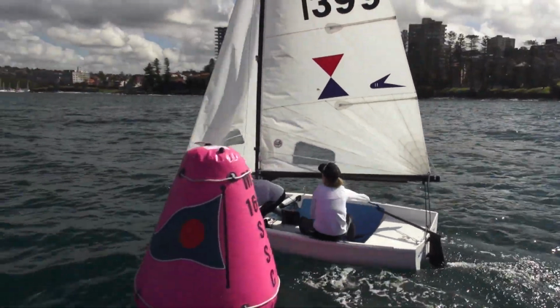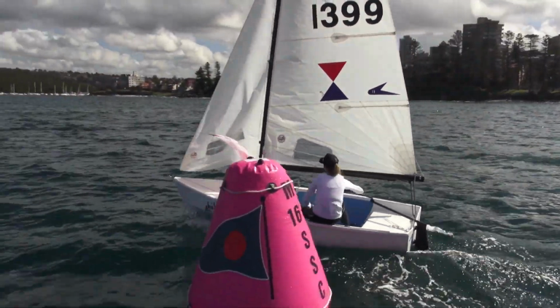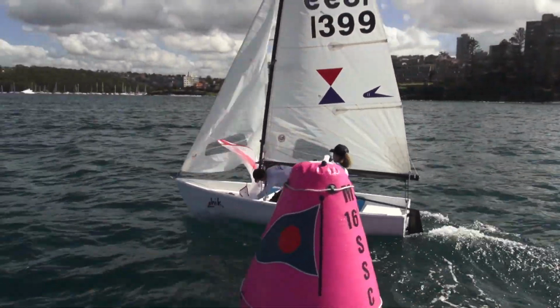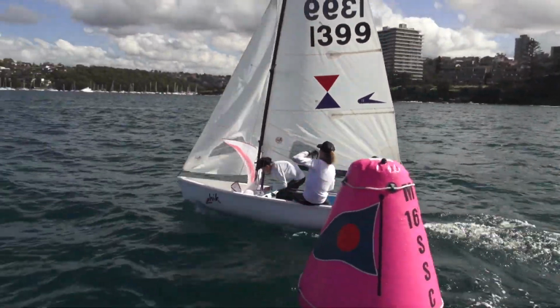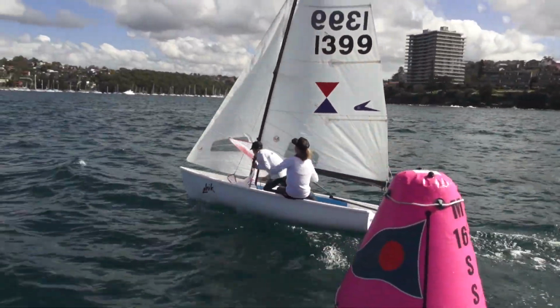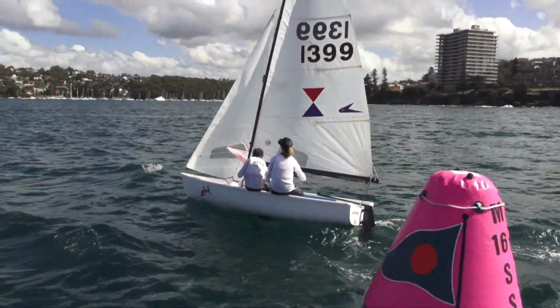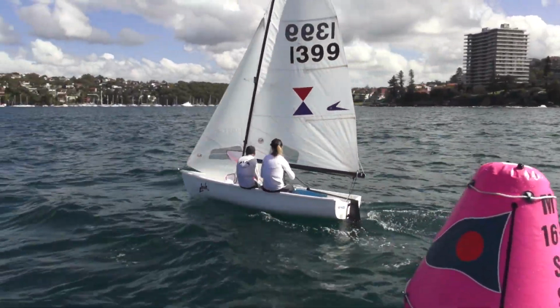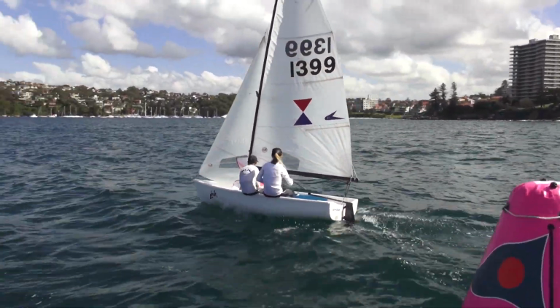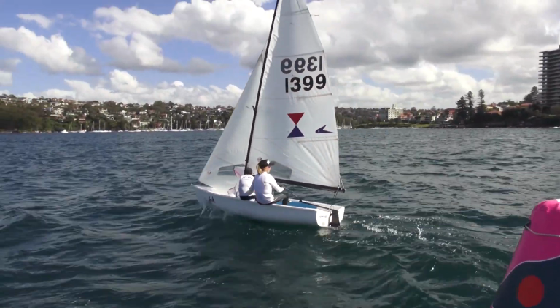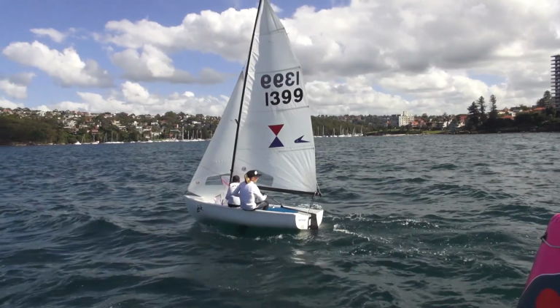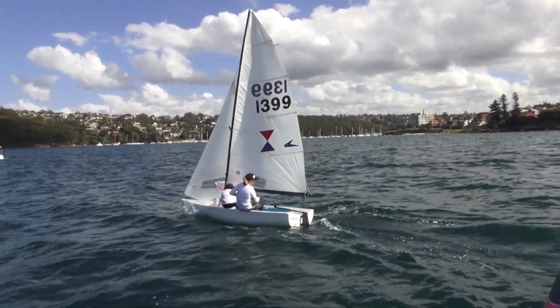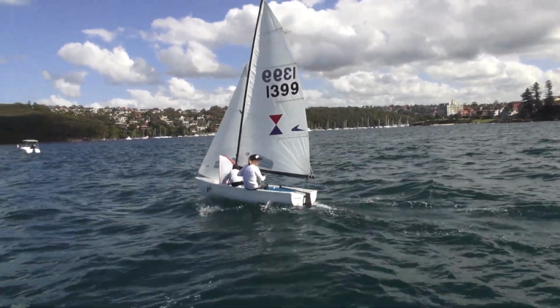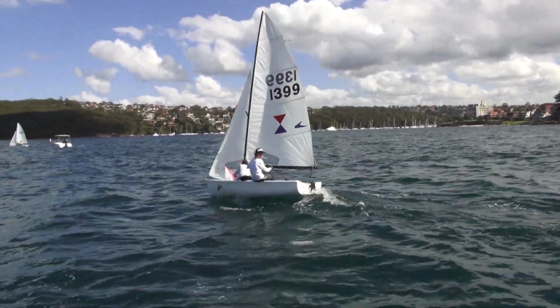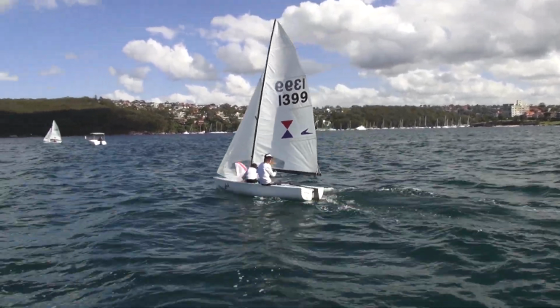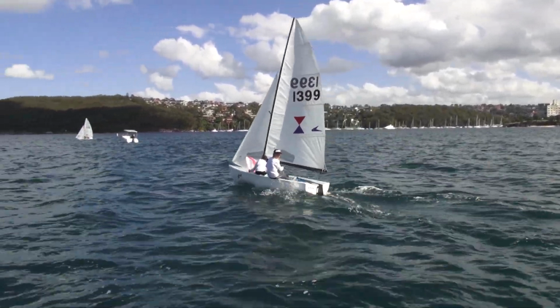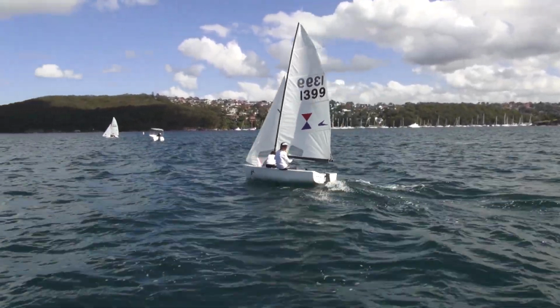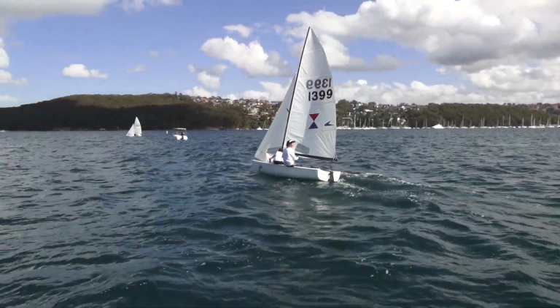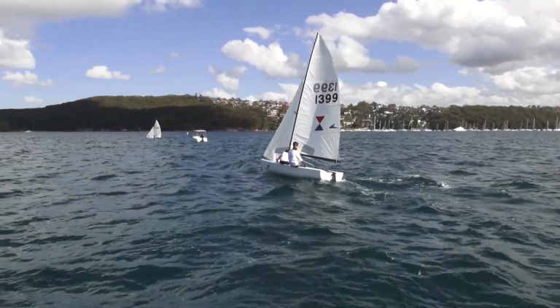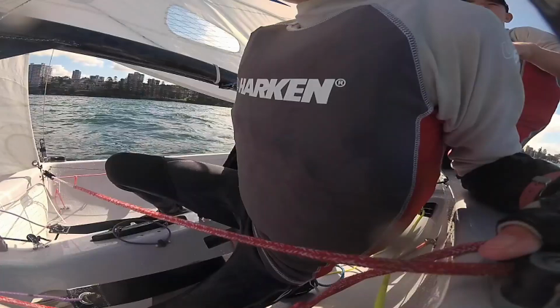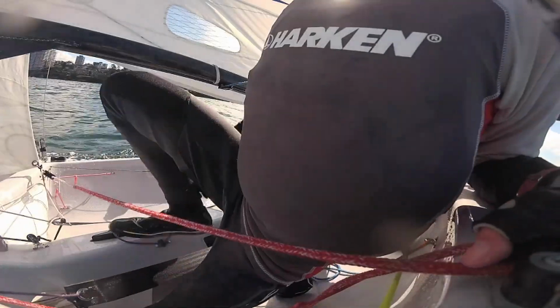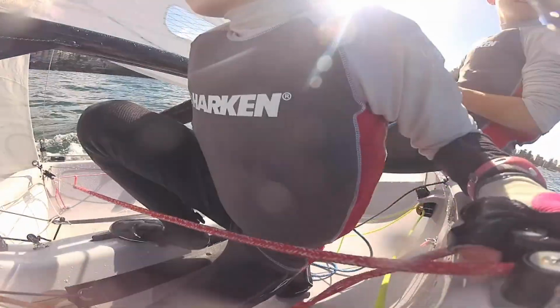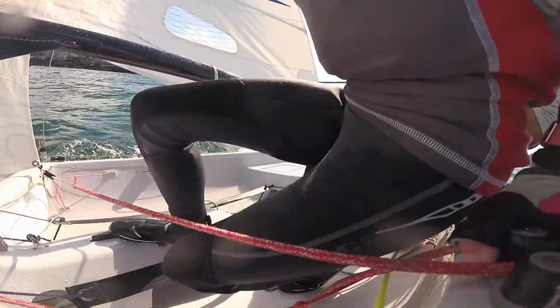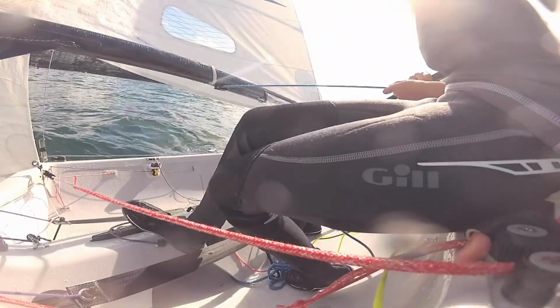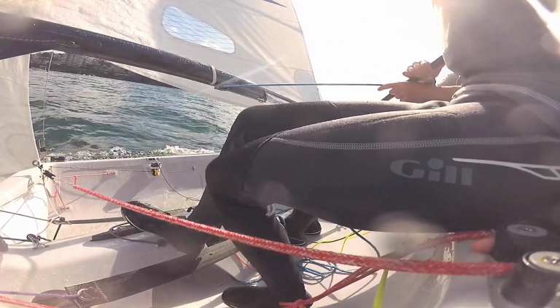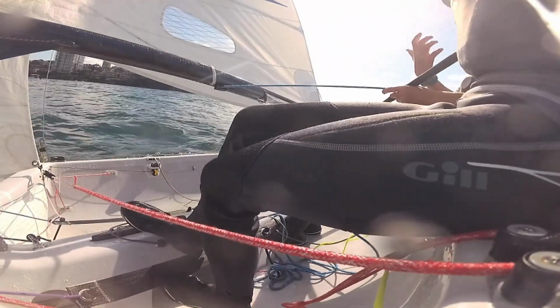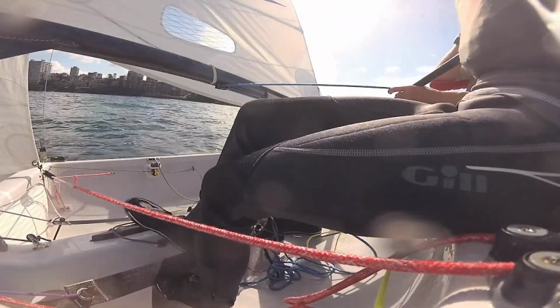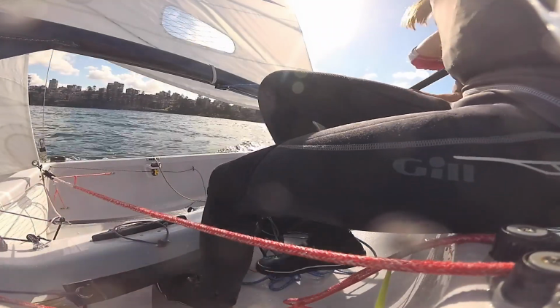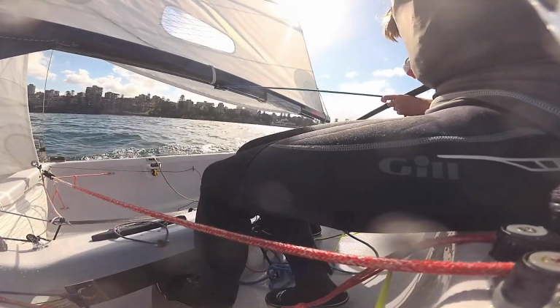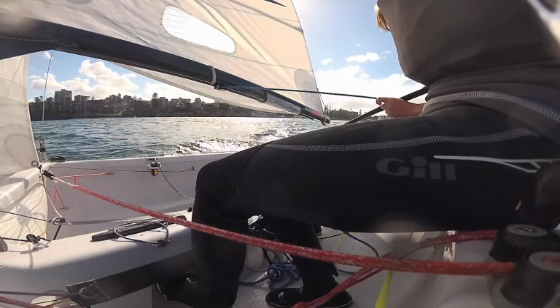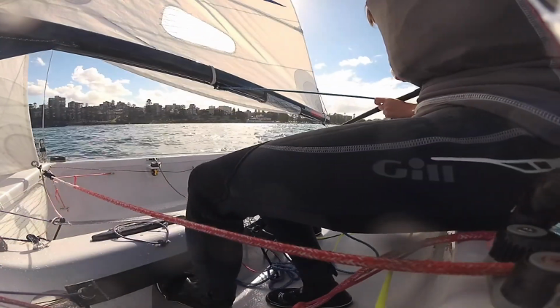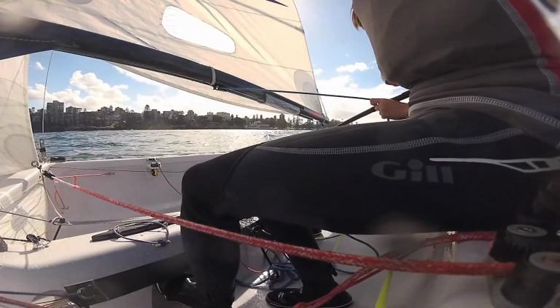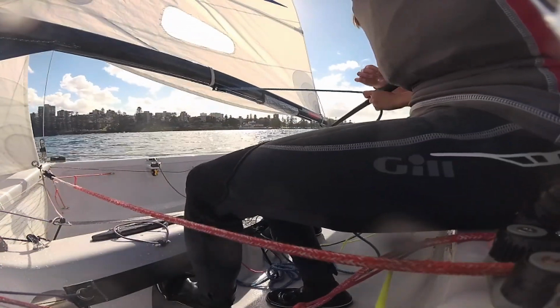As the skipper rounds the mark, the crew pulls in the jib sheet at a rate to match the wind direction, just keeping the jib full and not backing until in the upwind position. The crew moves to the correct position to balance the boat for upwind.